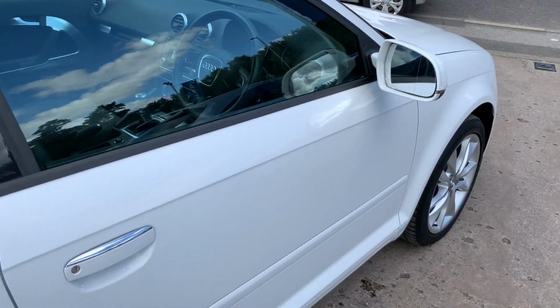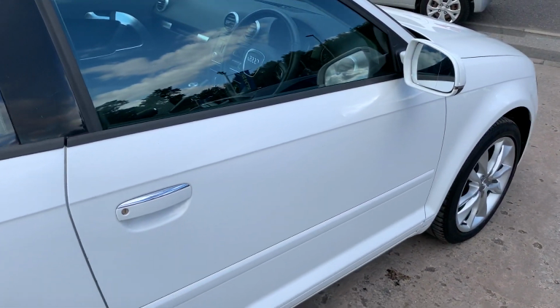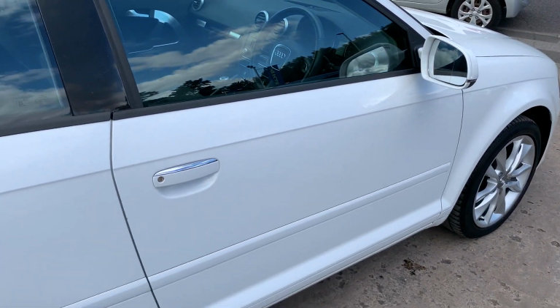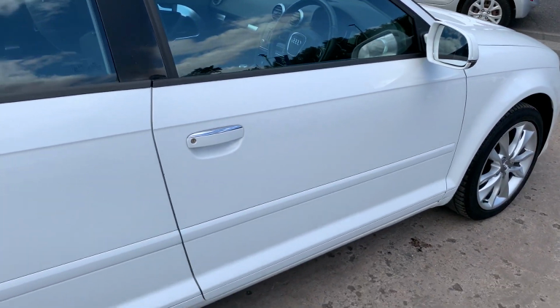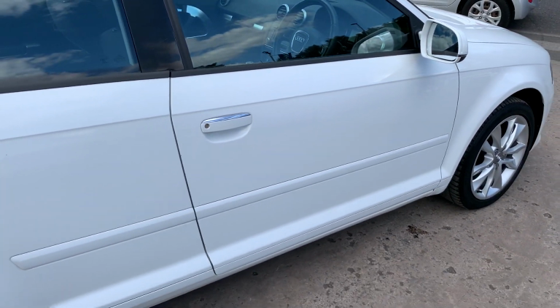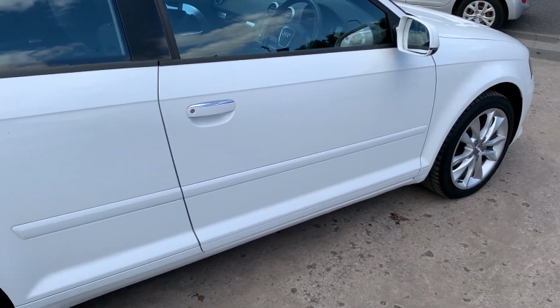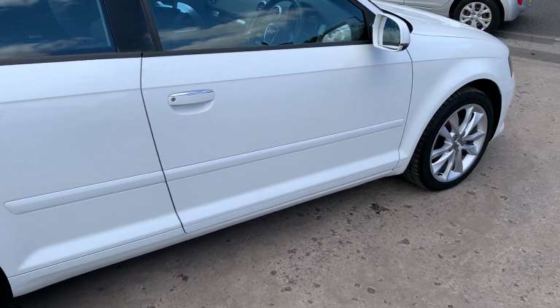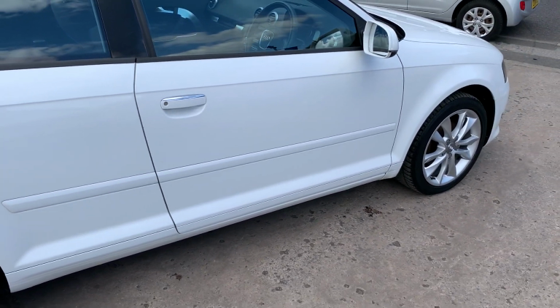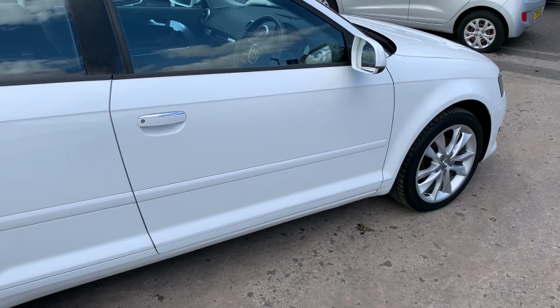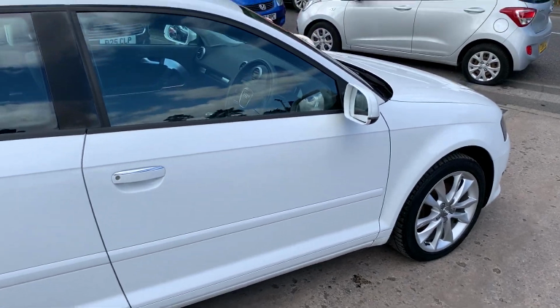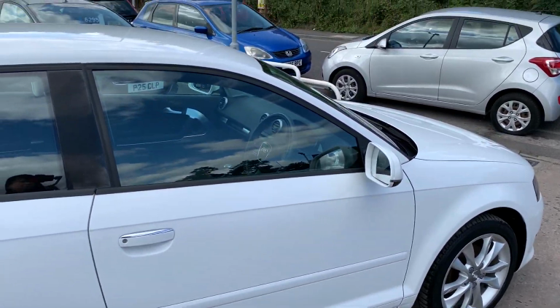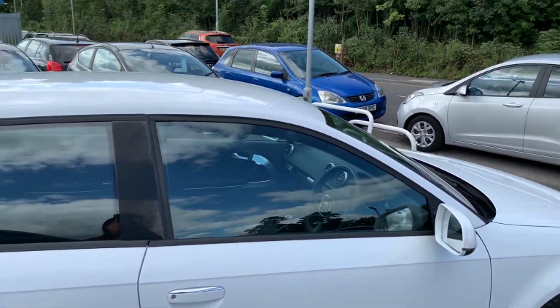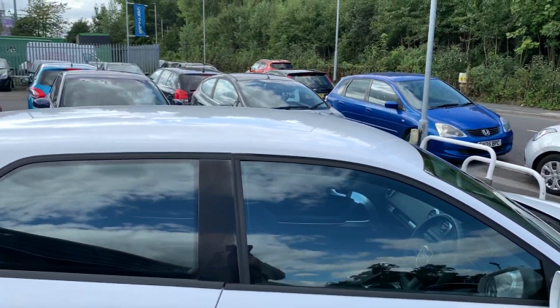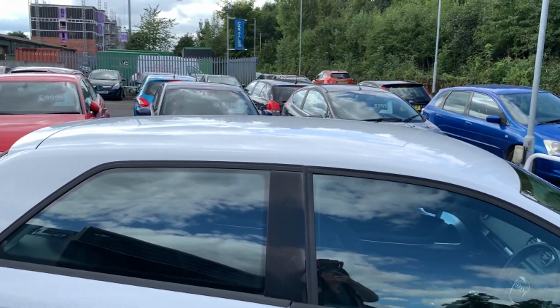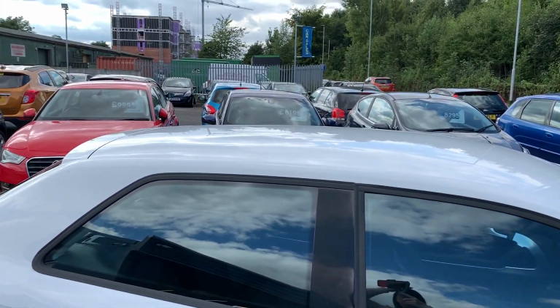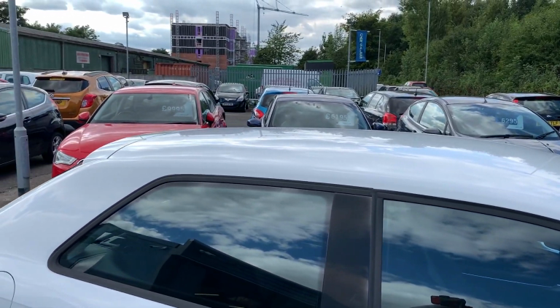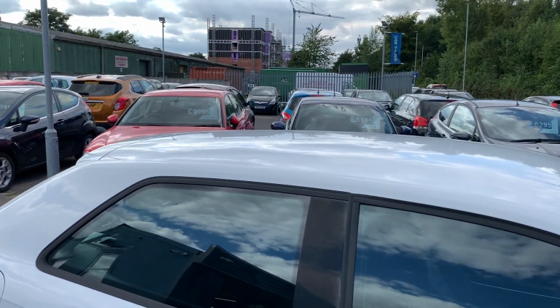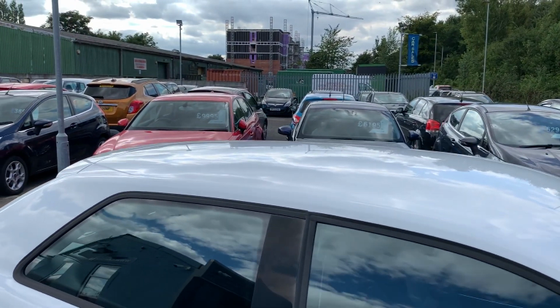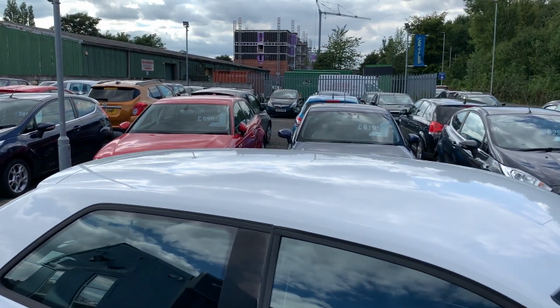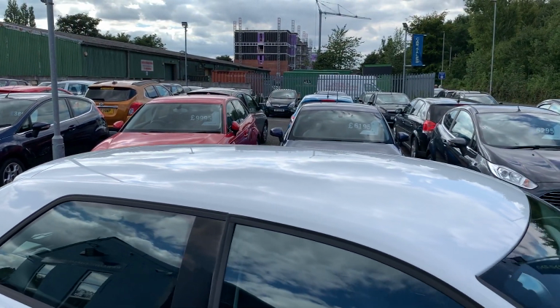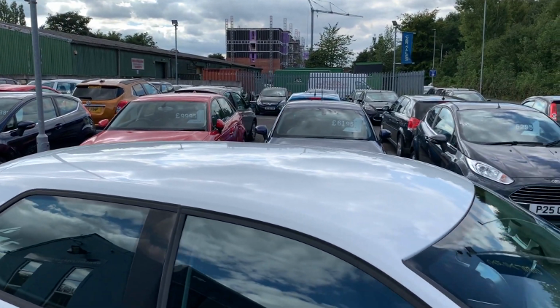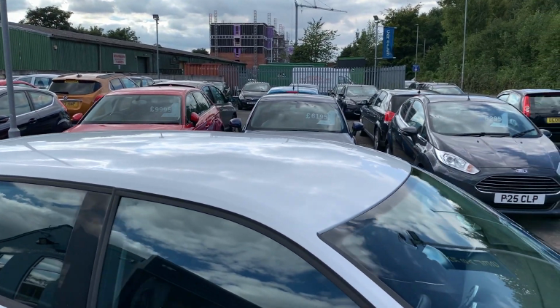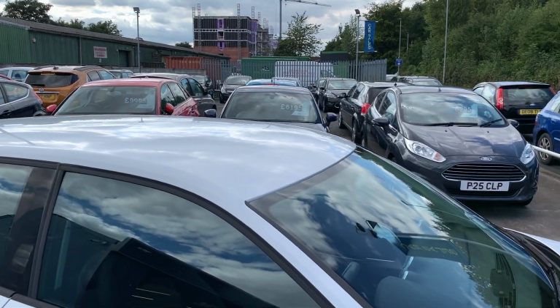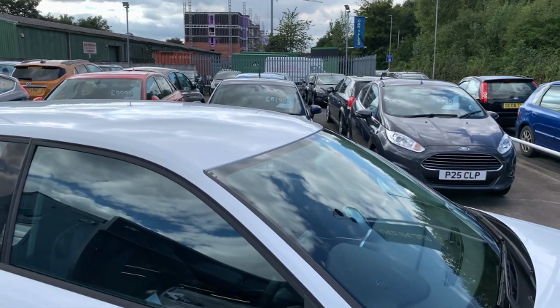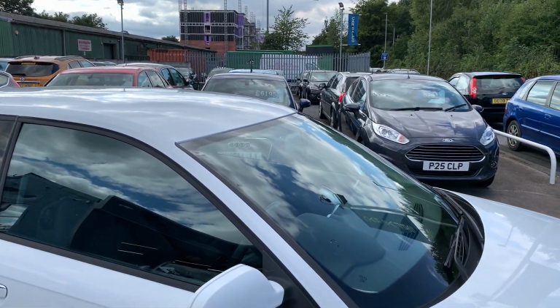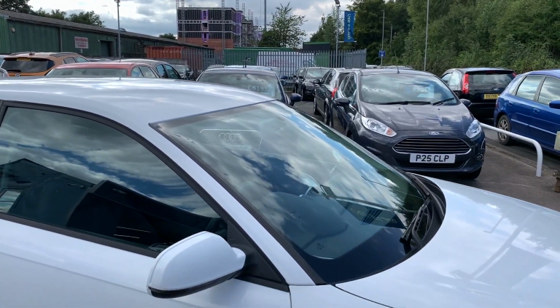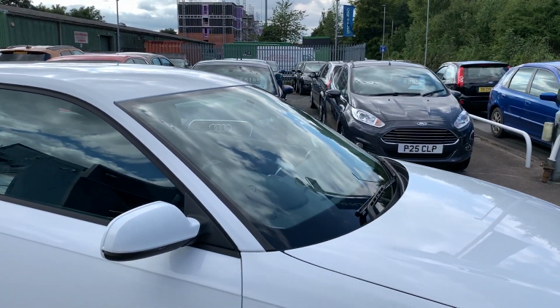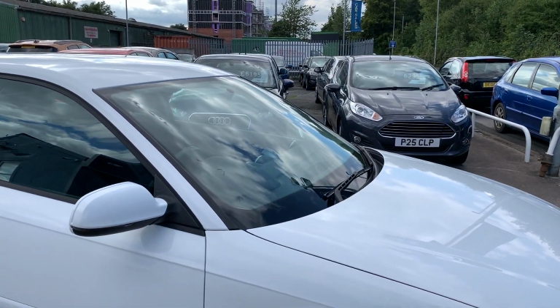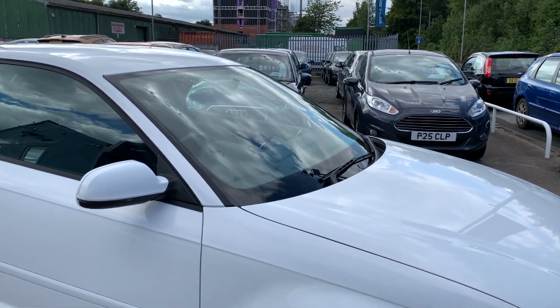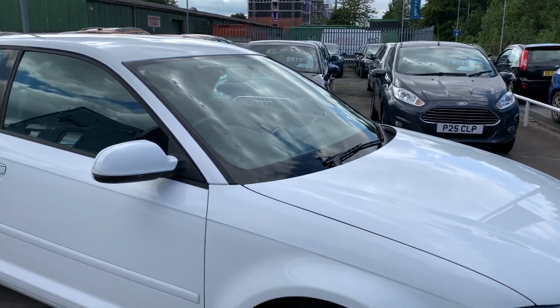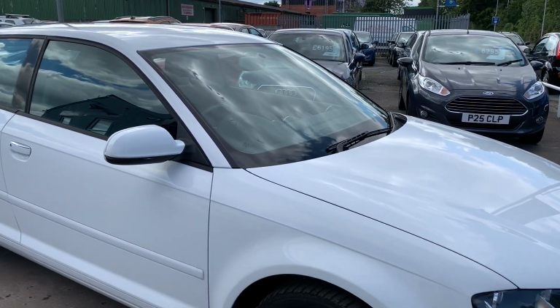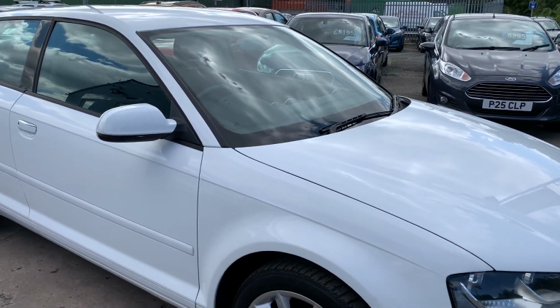We'll MOT and service the car for you when it's sold. Part exchange is welcome. Finance is available via our online calculator. The car's been HPI and mileage checked and we also include a free 12 month AA membership.